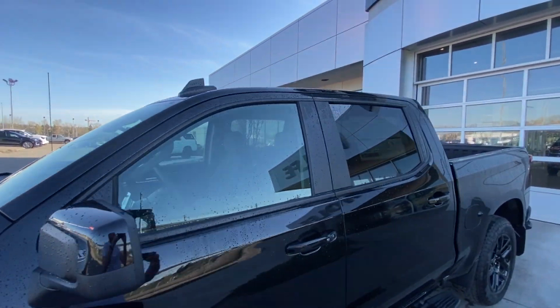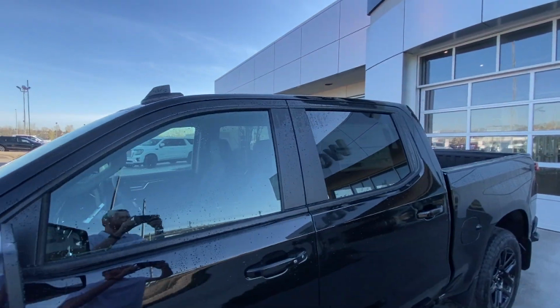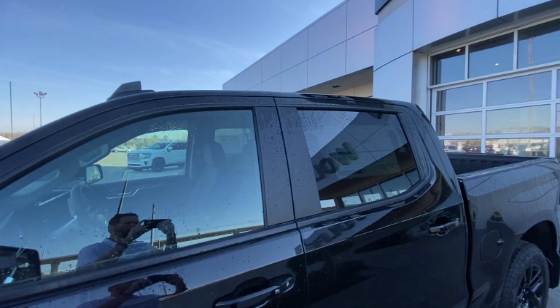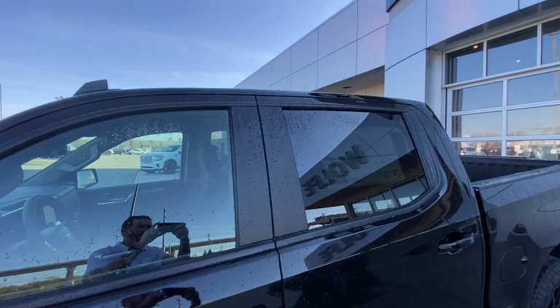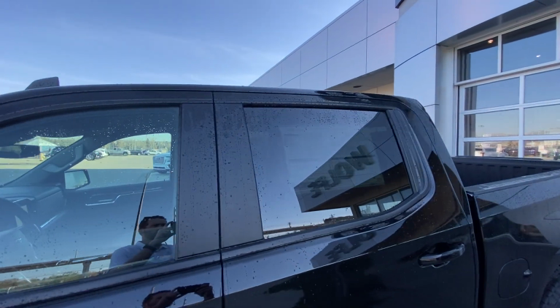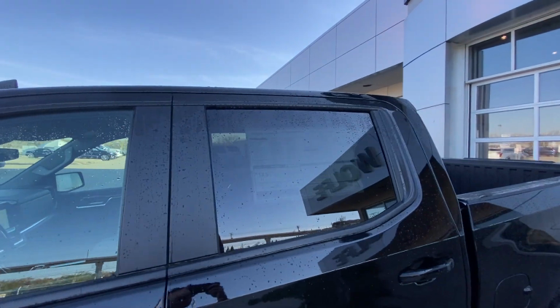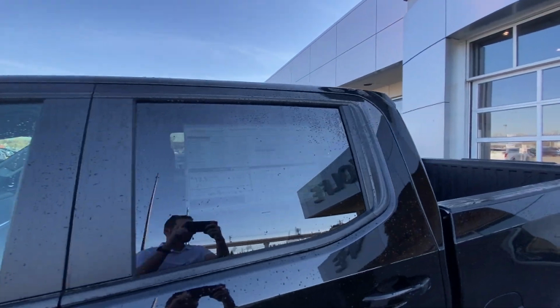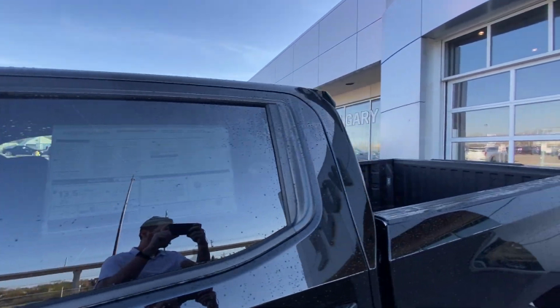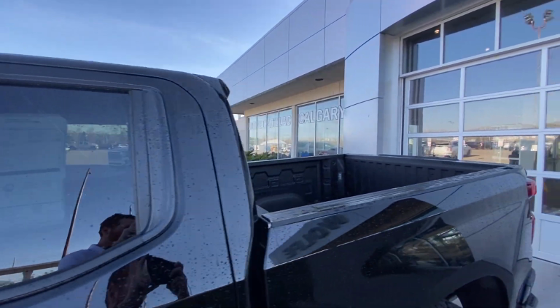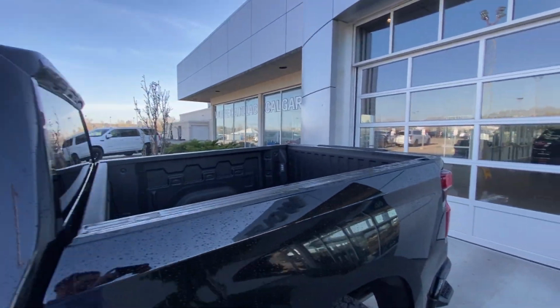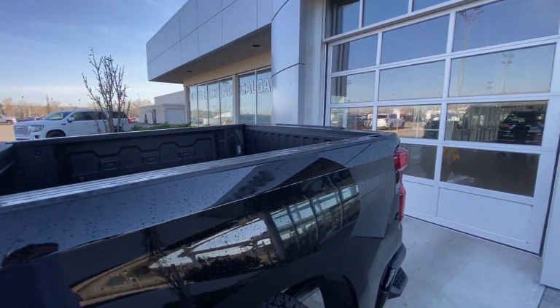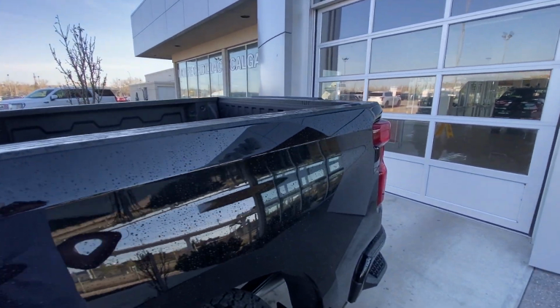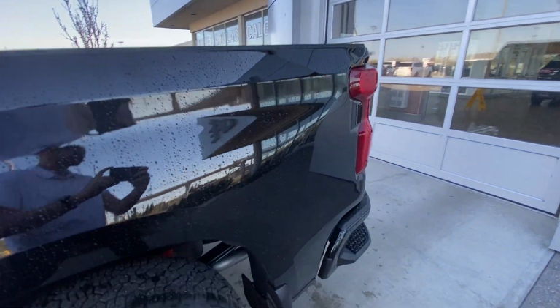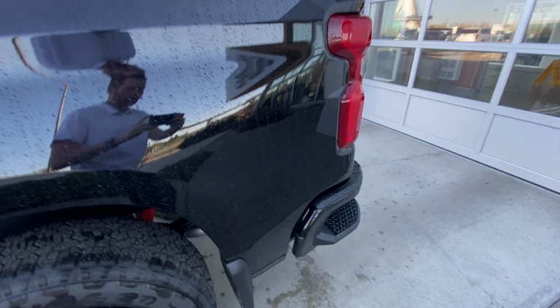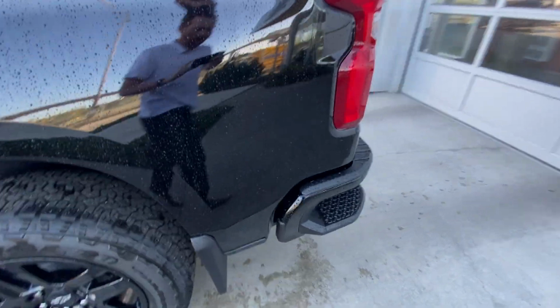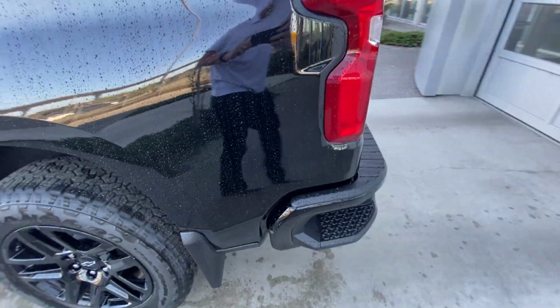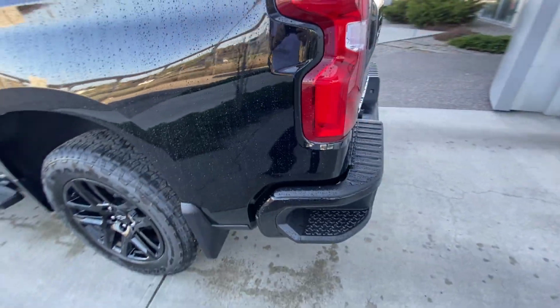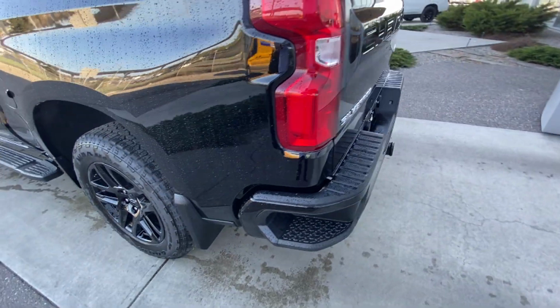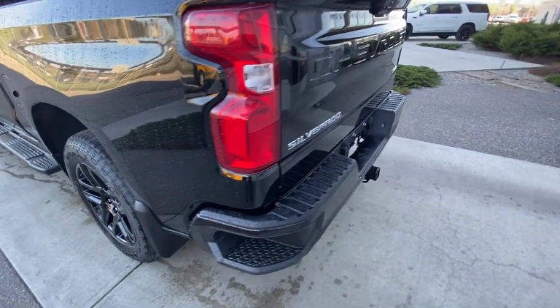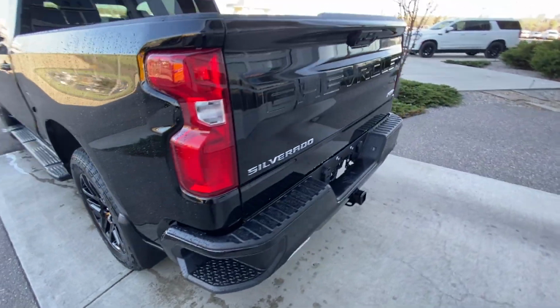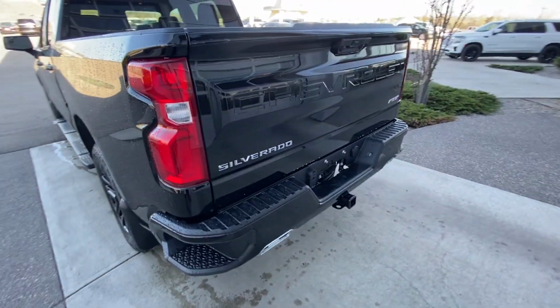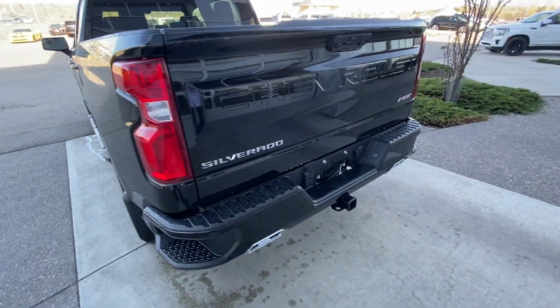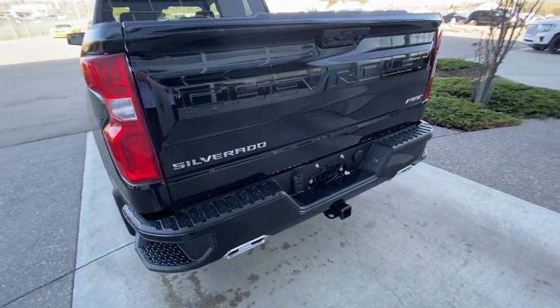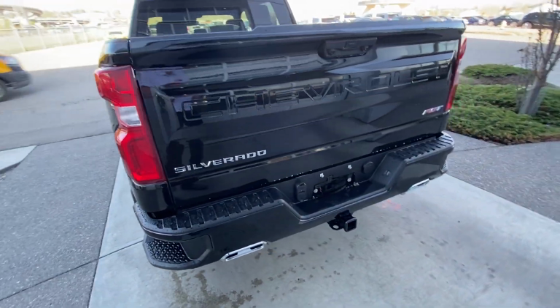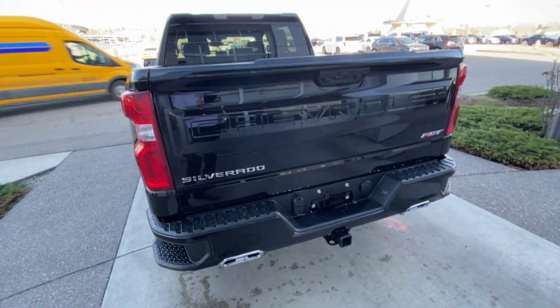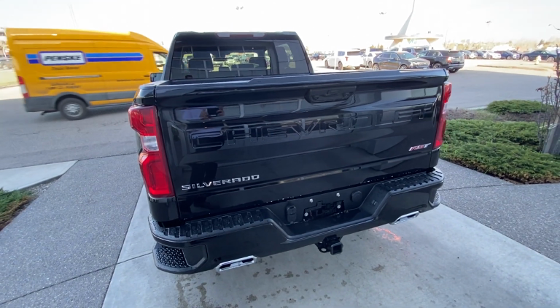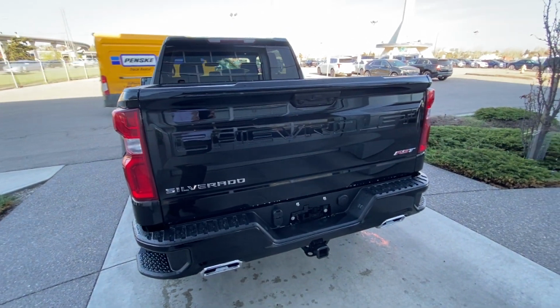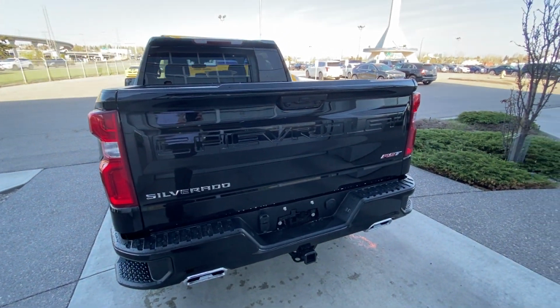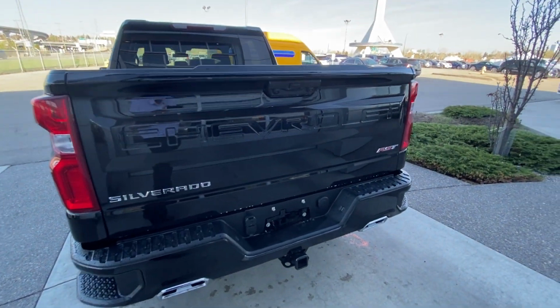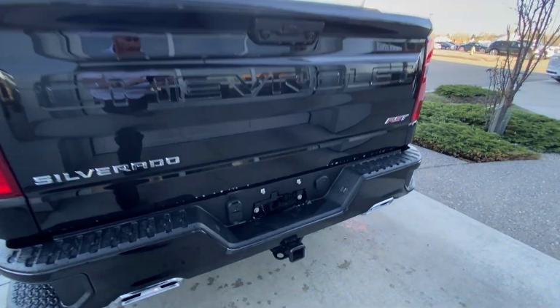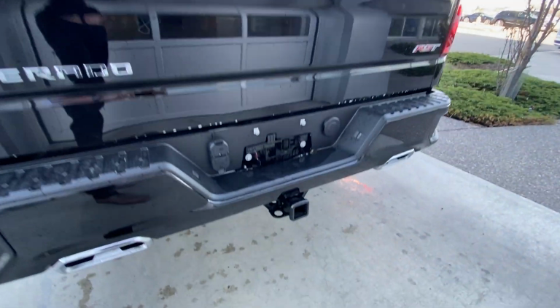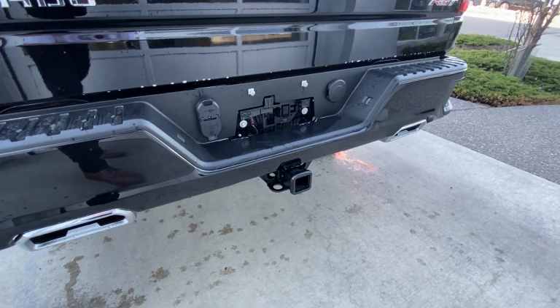Moving back alongside the truck, this truck has remote-start equipped, rear-tinted privacy windows, a side-step on the bed of the truck, and around back we have the chrome-tipped exhaust, chrome badging, and the towing package.